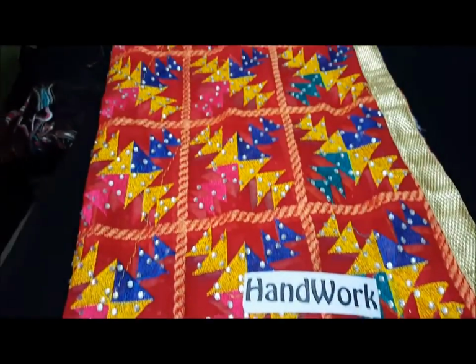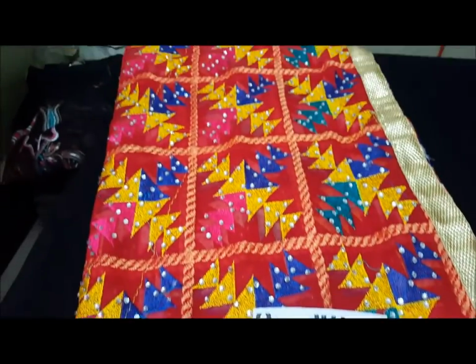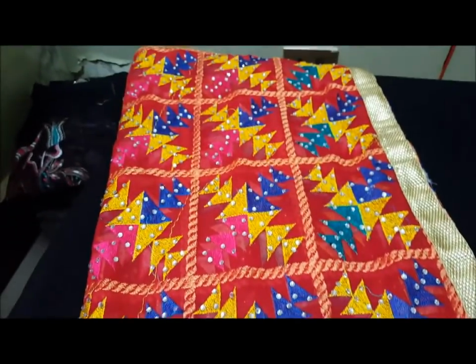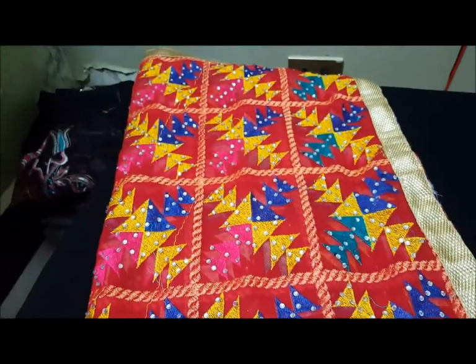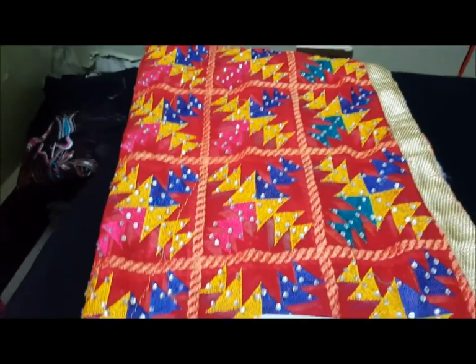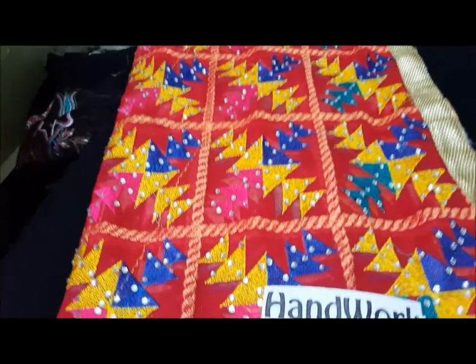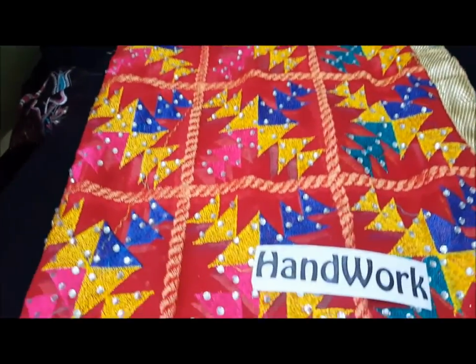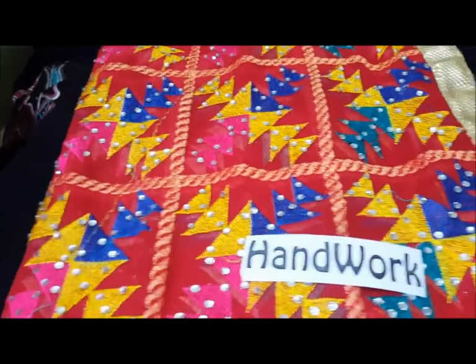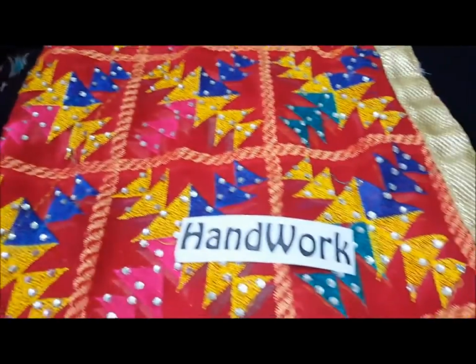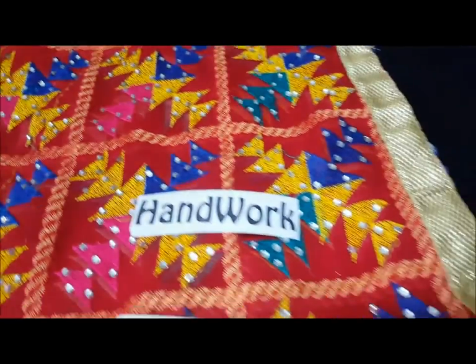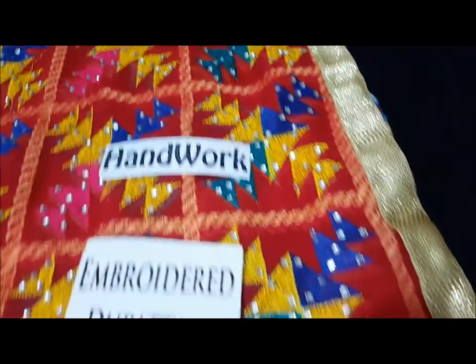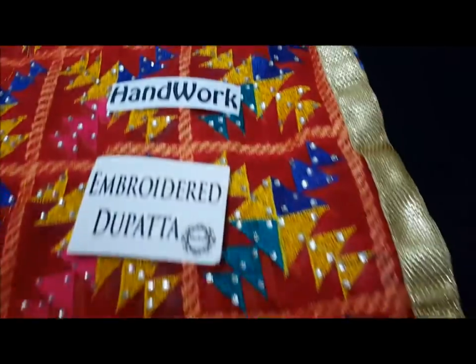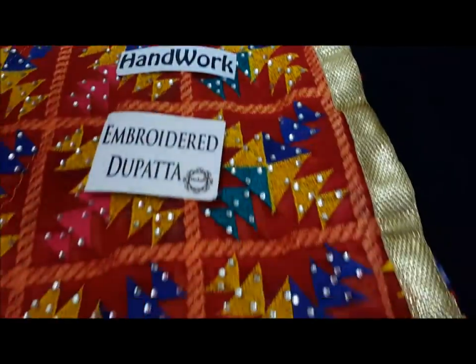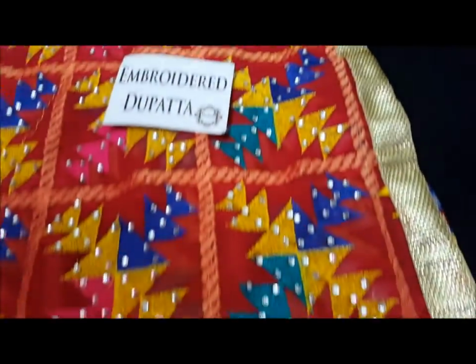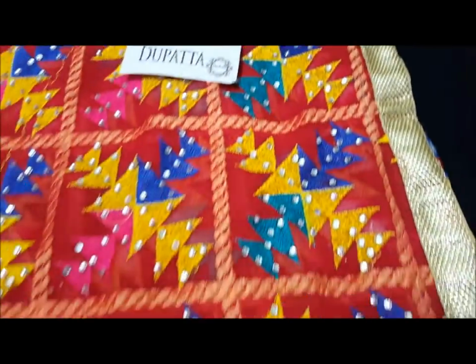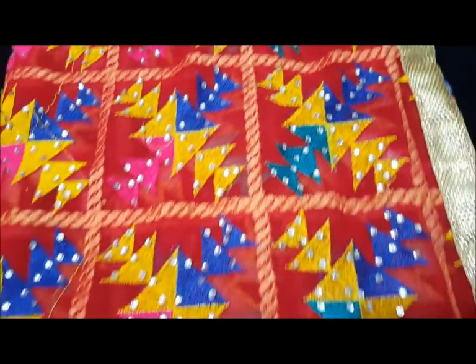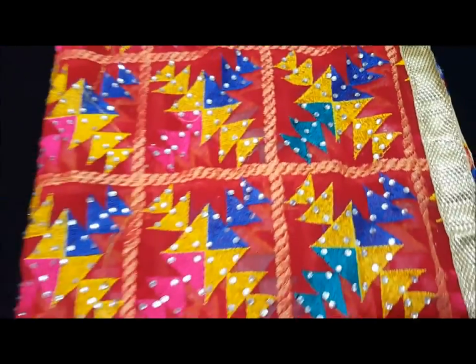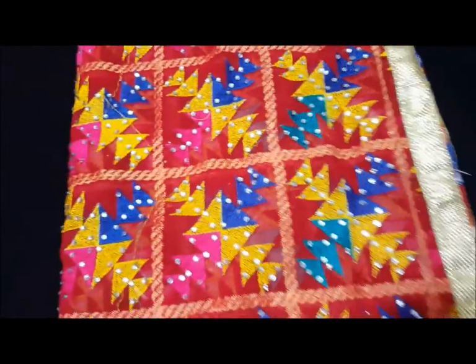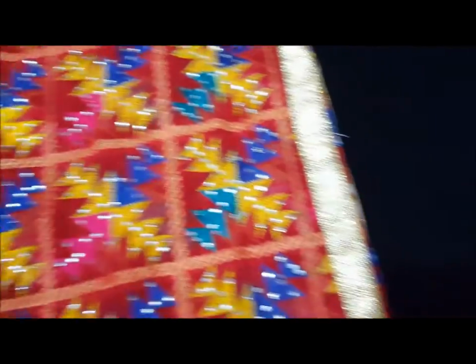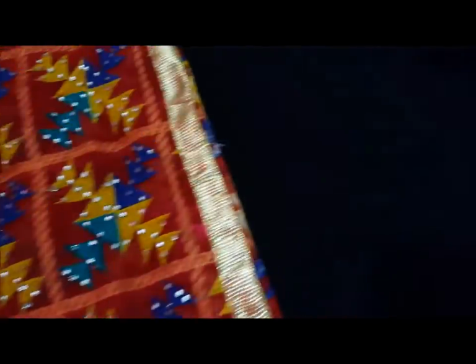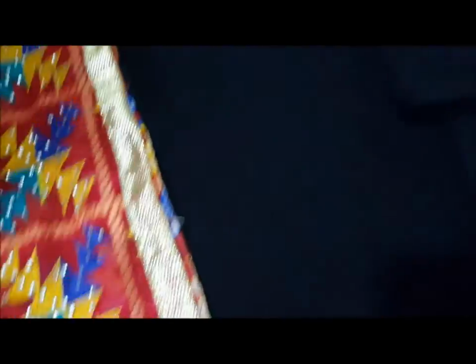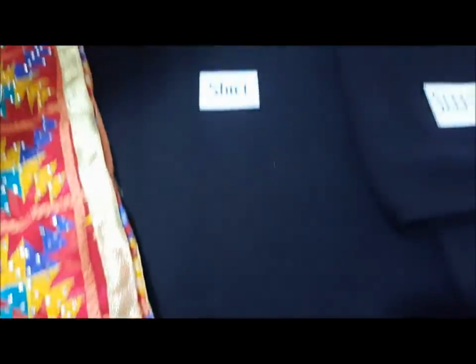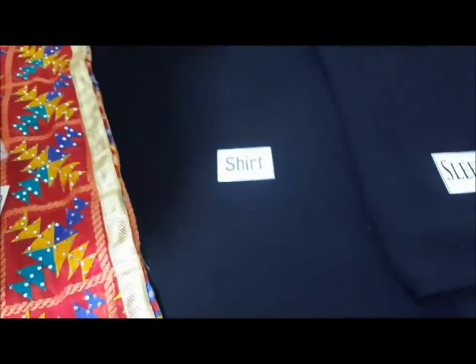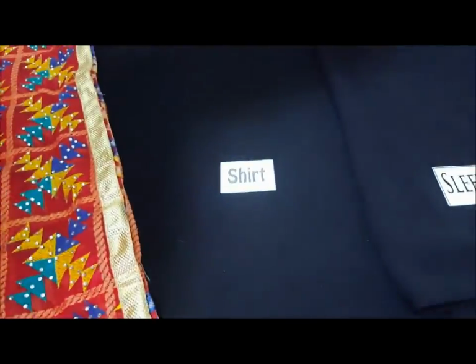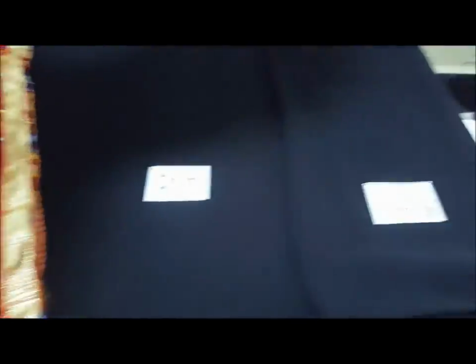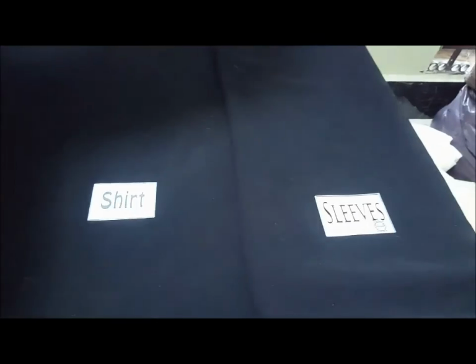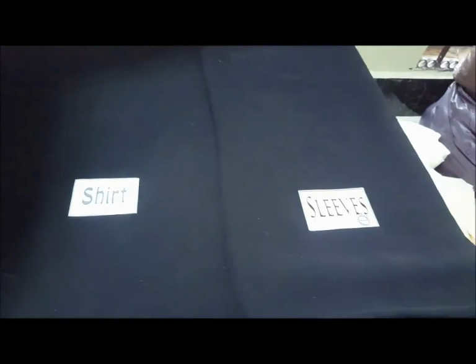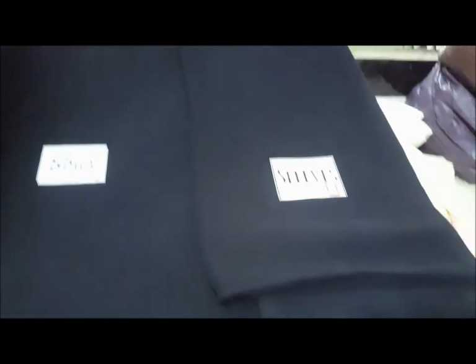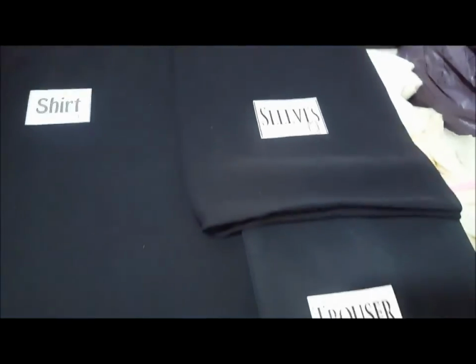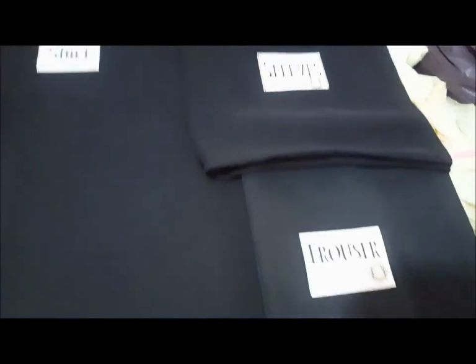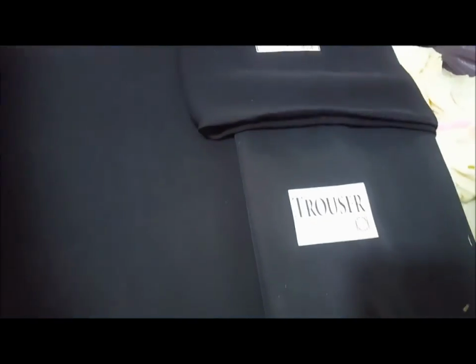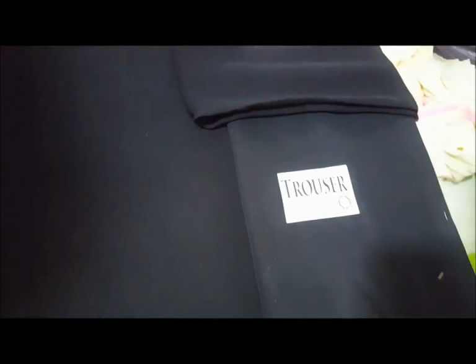This is a dubatta with handwork and 4-sided lace. This is a full dubatta. This is a plain shirt — these sleeves you can style it.